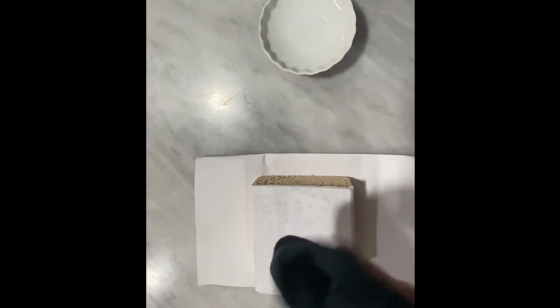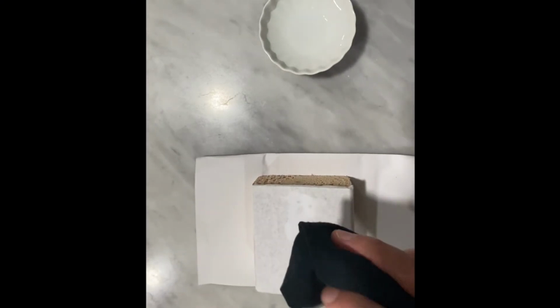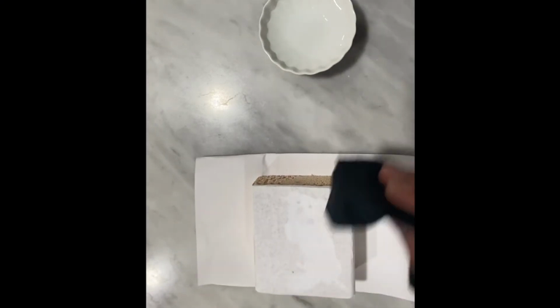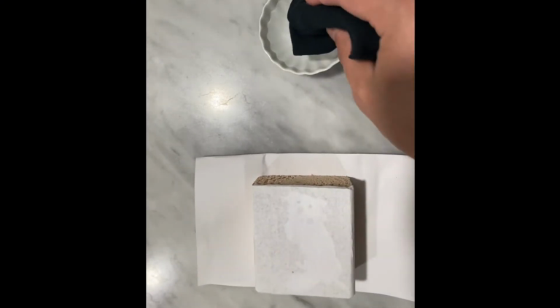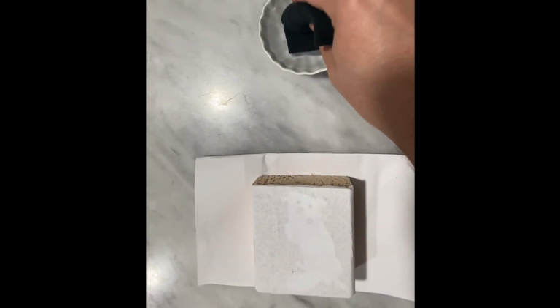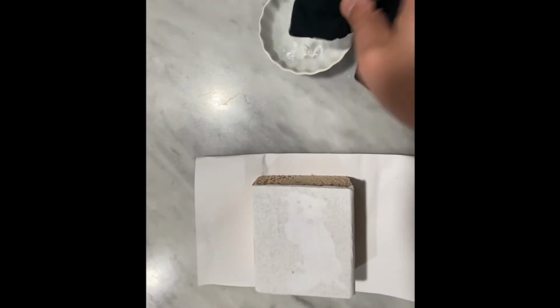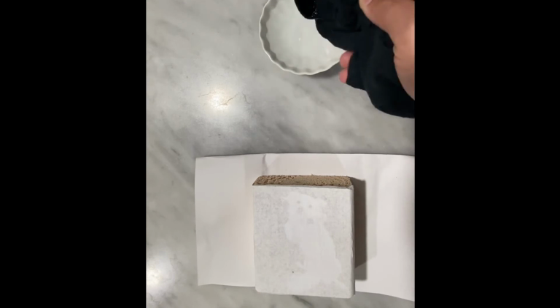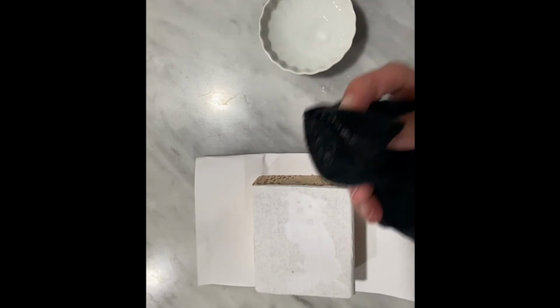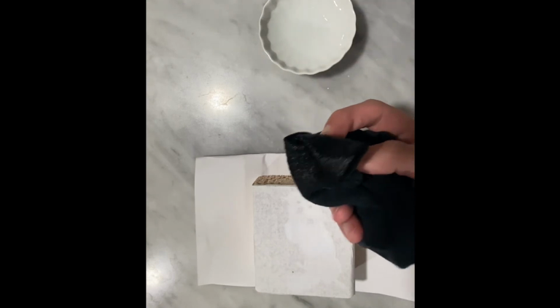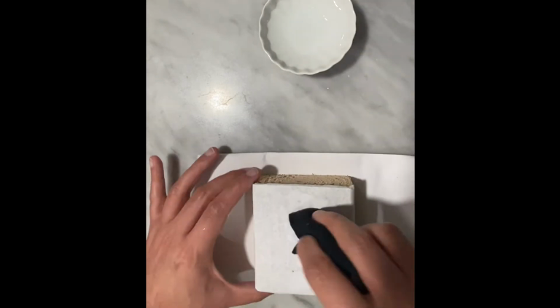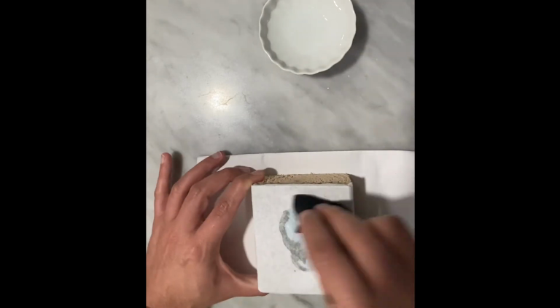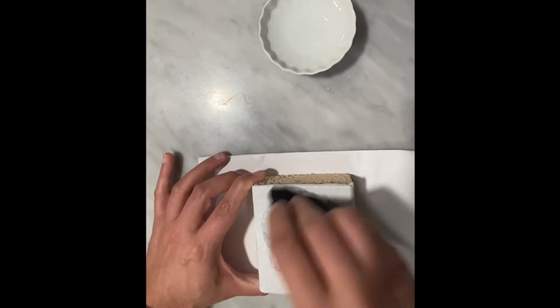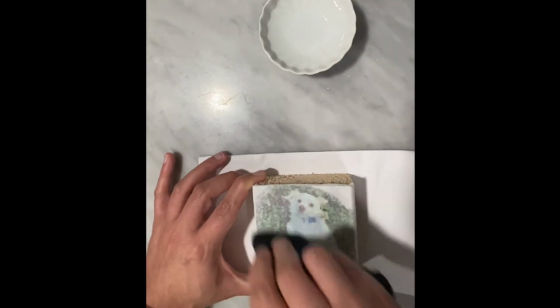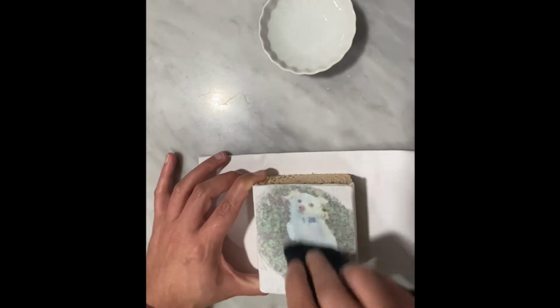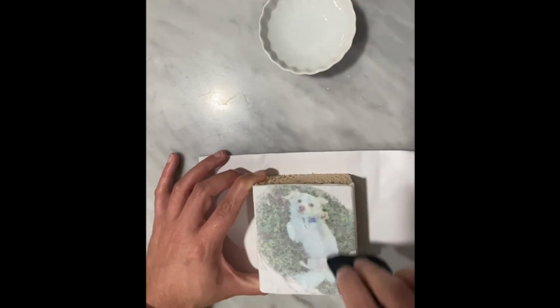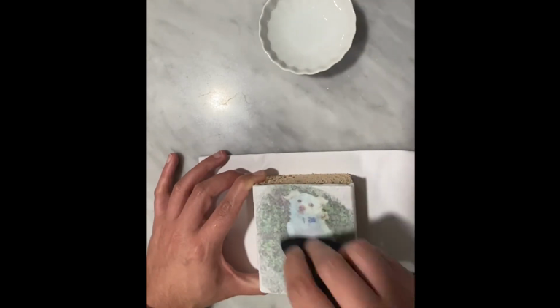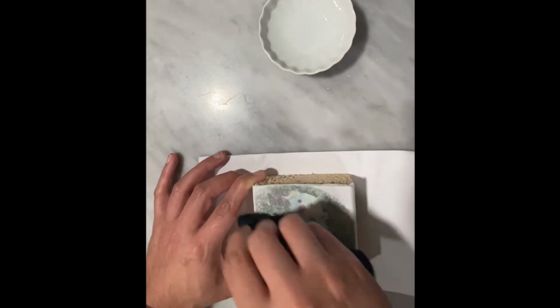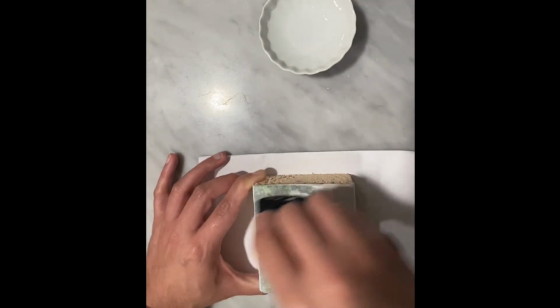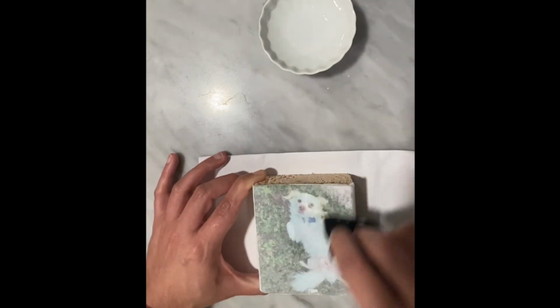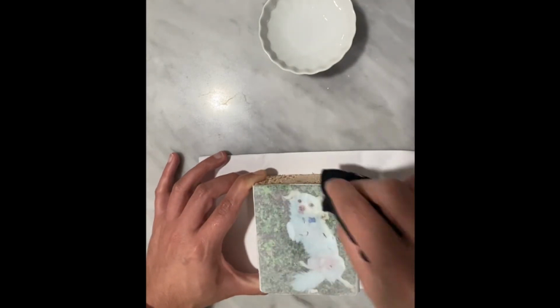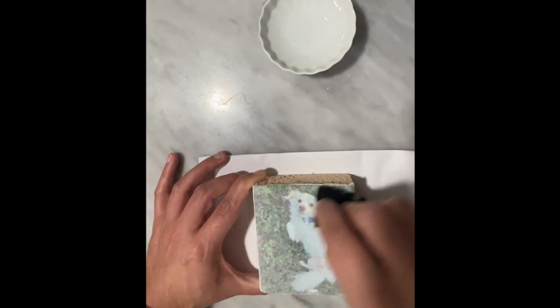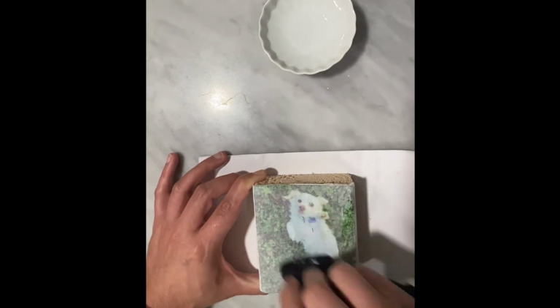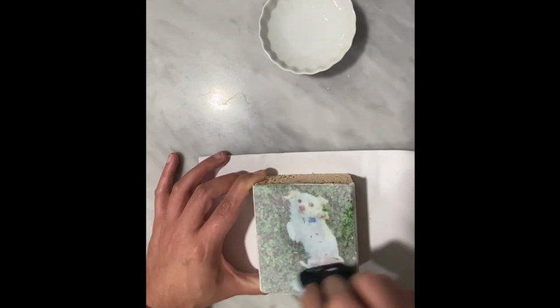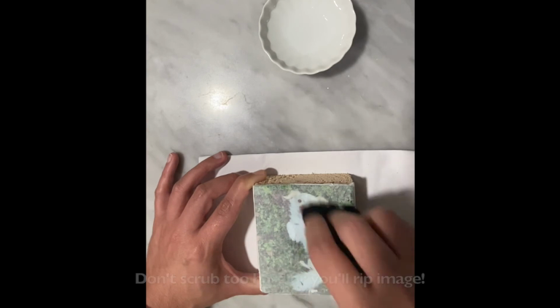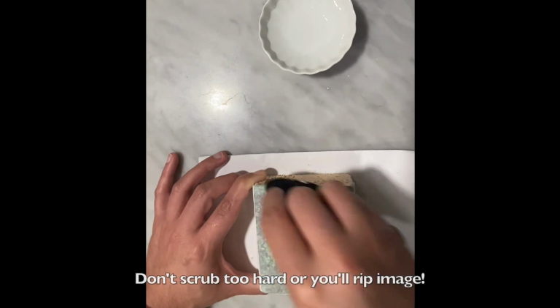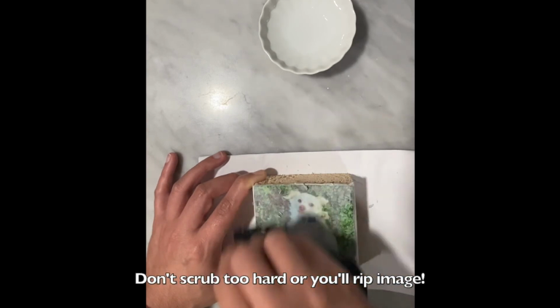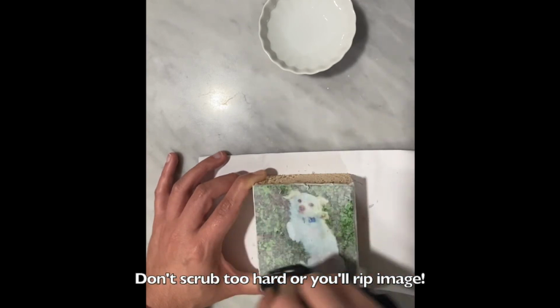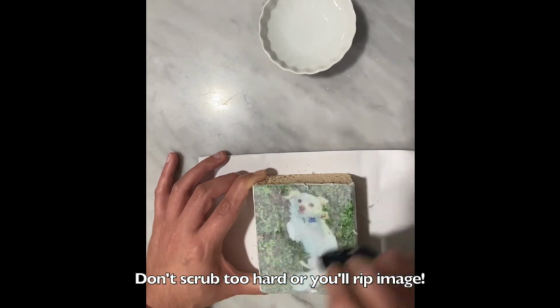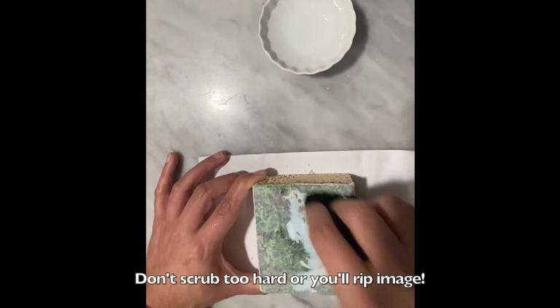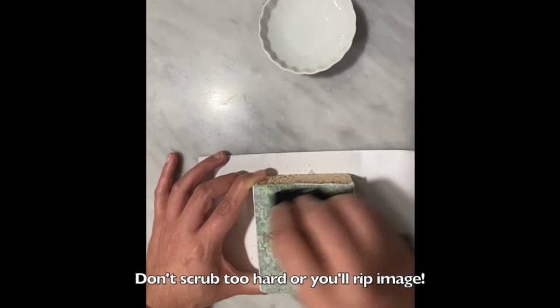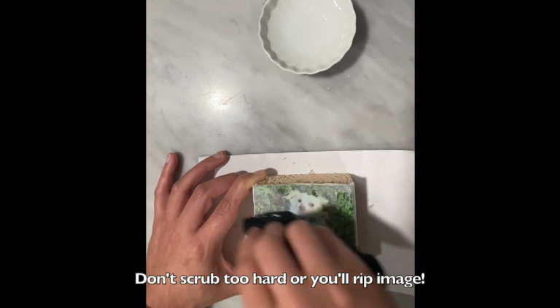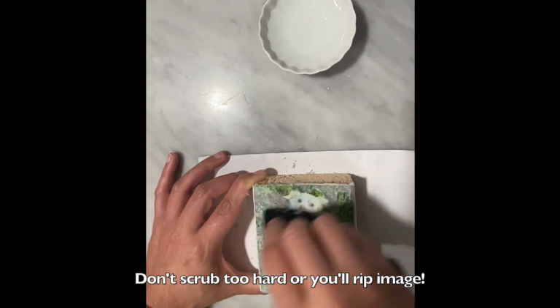Once it dries, take a damp piece of cloth or a high quality napkin and gently roll off the paper in a circular motion. Be careful when focusing on specific sections as you may wear off the image.